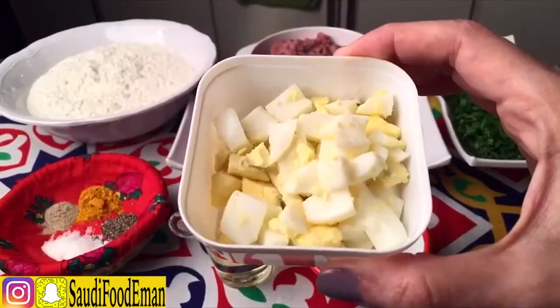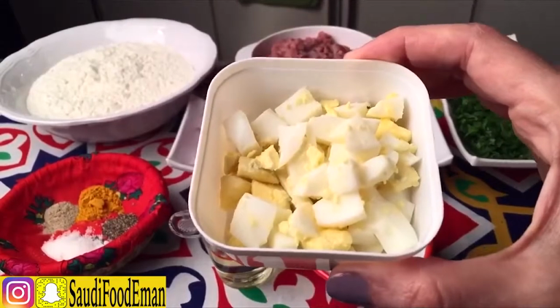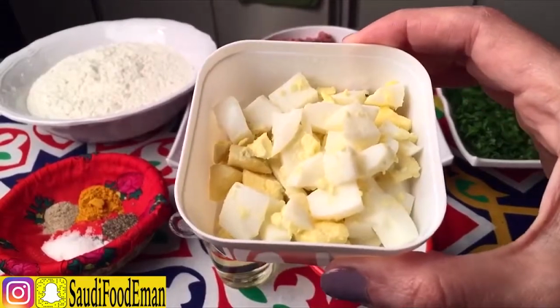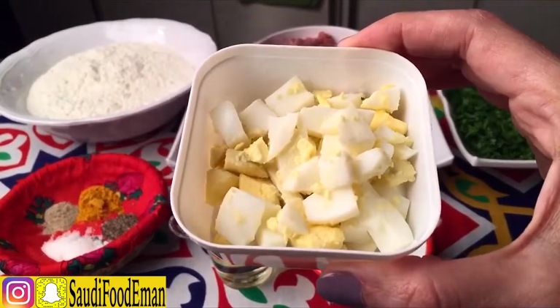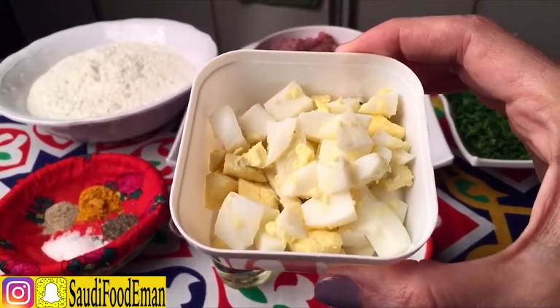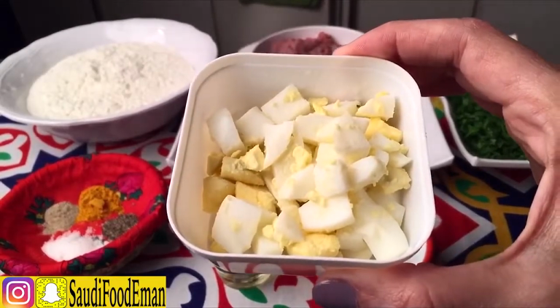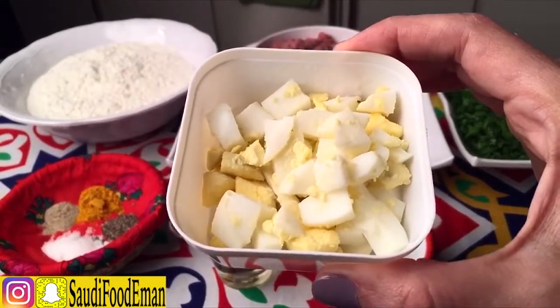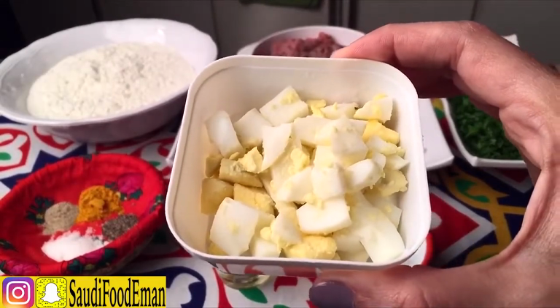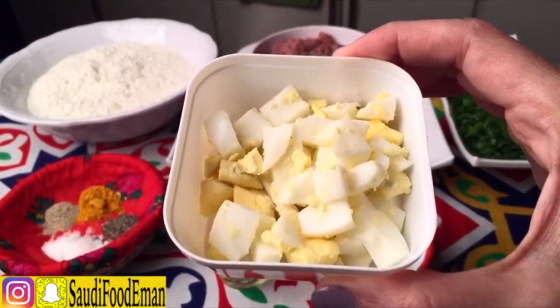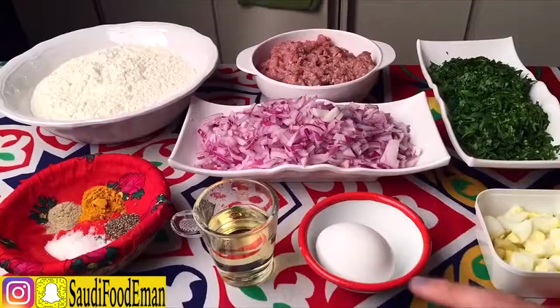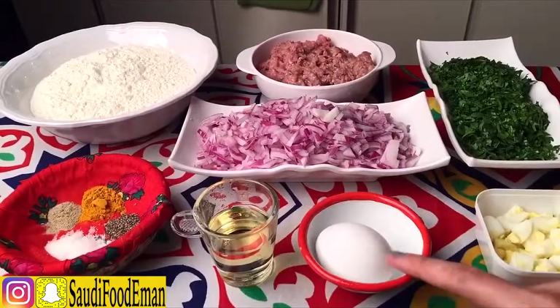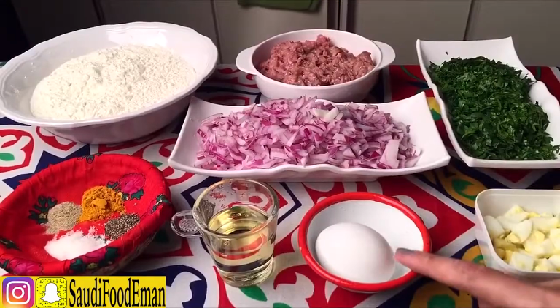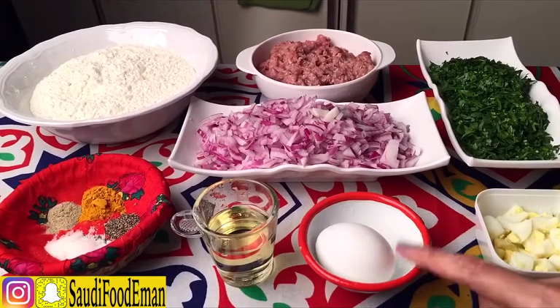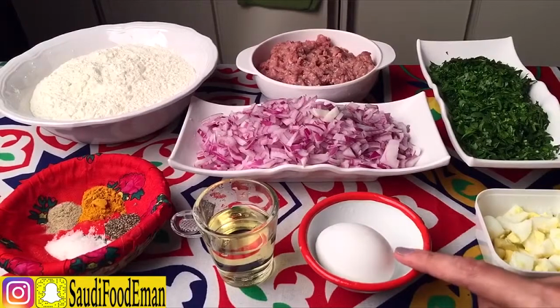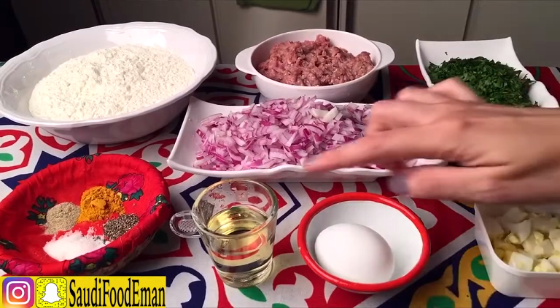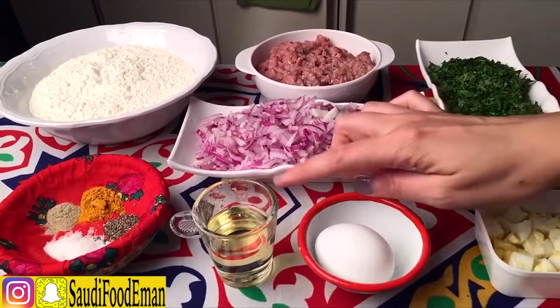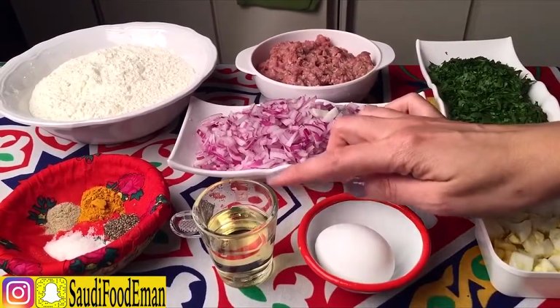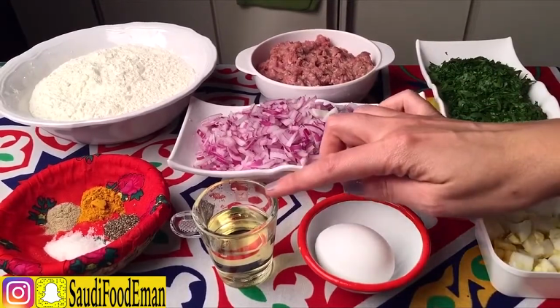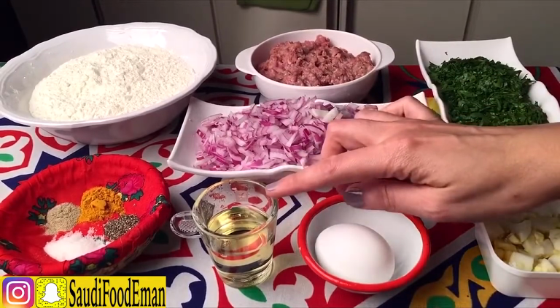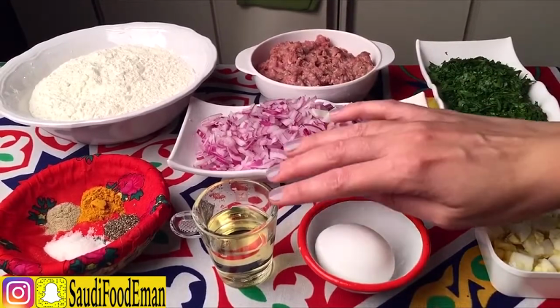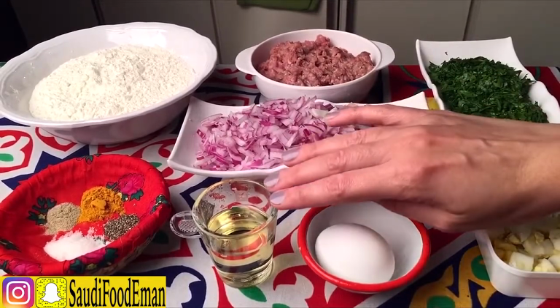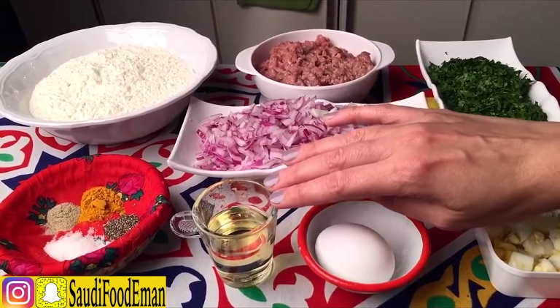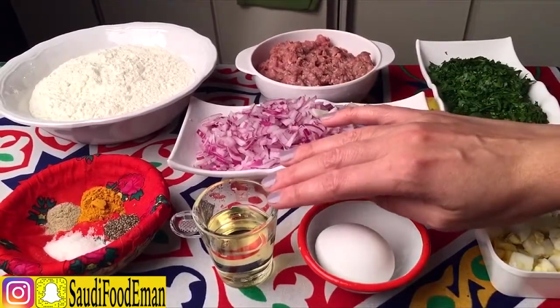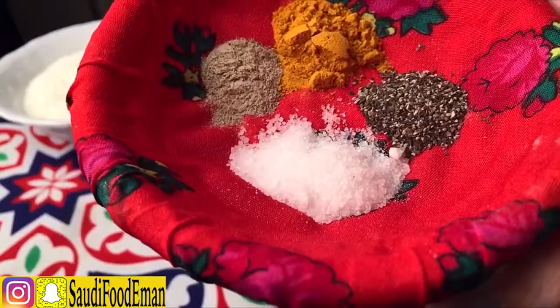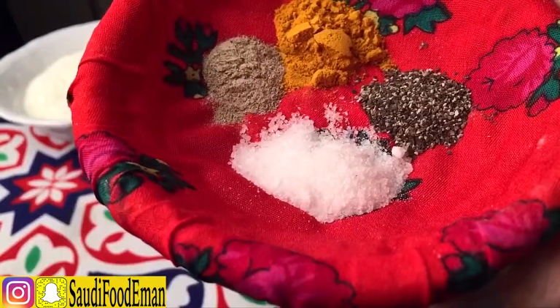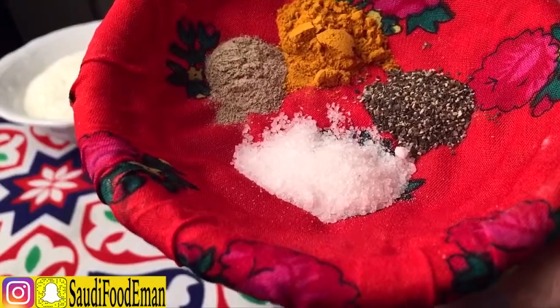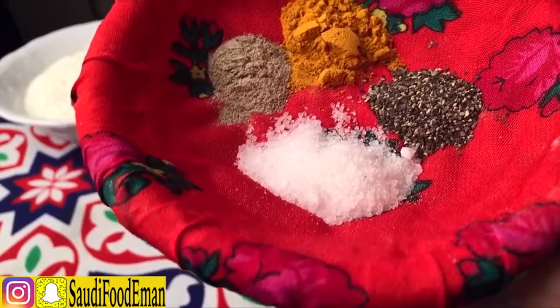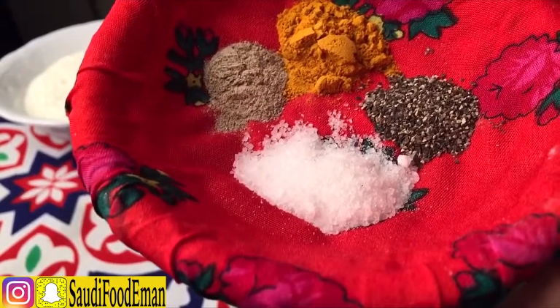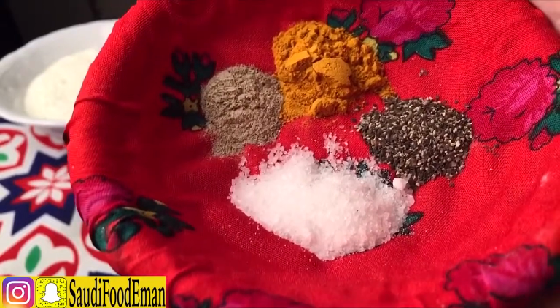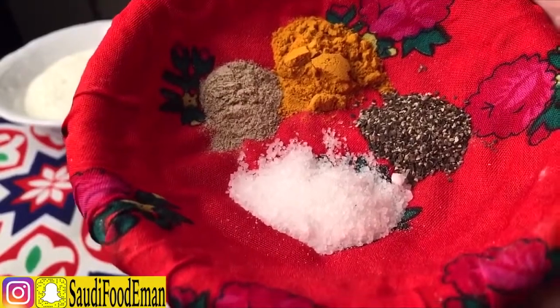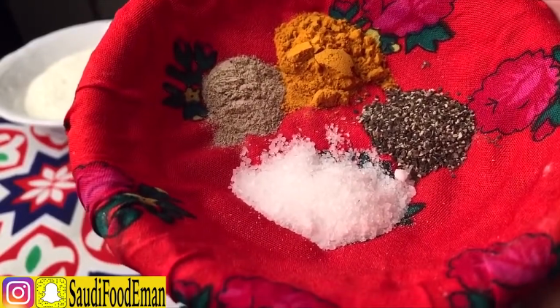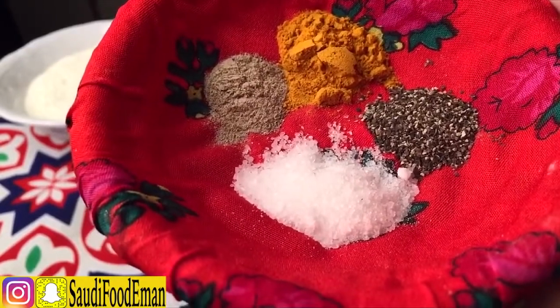The first thing we need is boiled eggs, fresh eggs. Then we need 3 tablespoons of oil, sea salt, white pepper, black pepper, and turmeric powder.